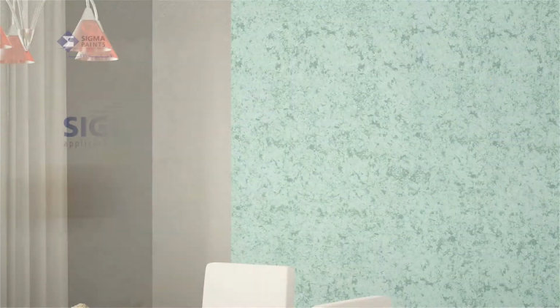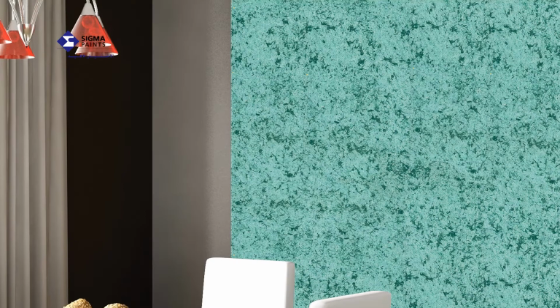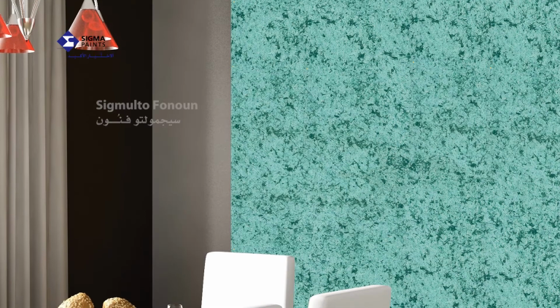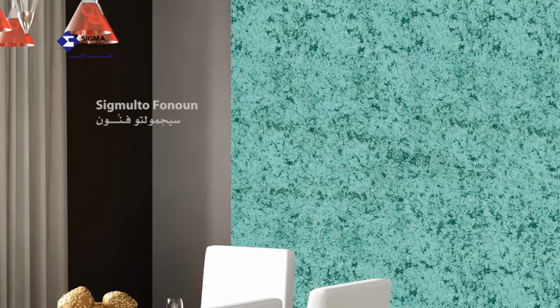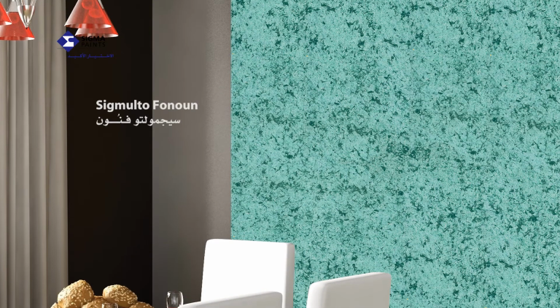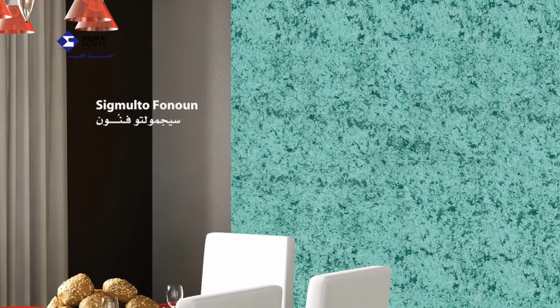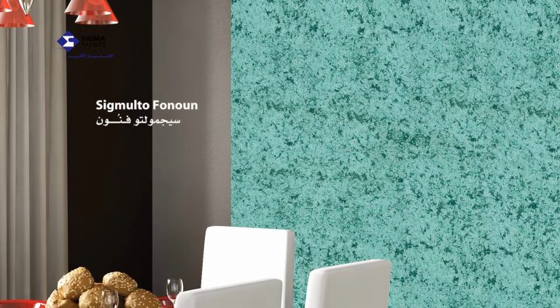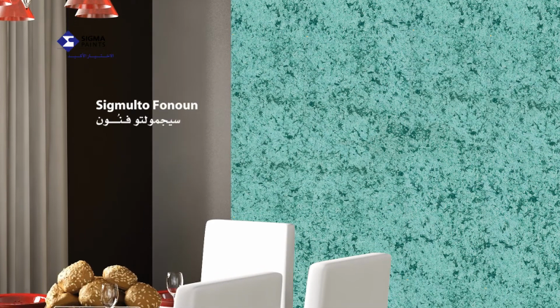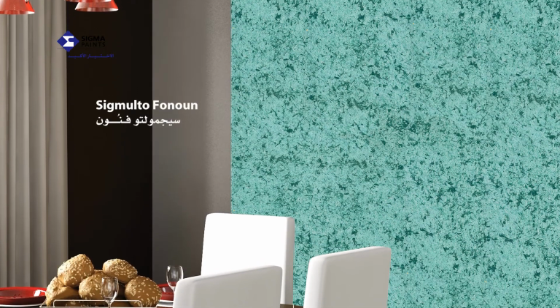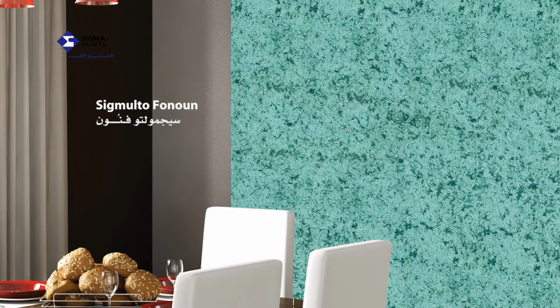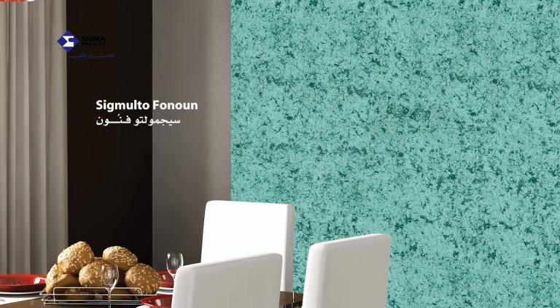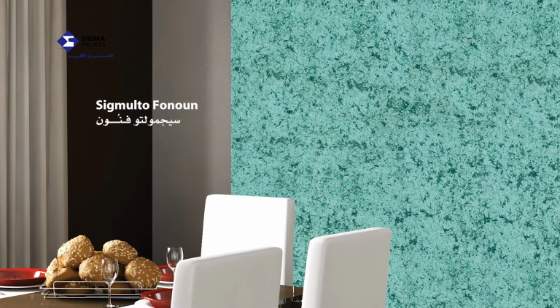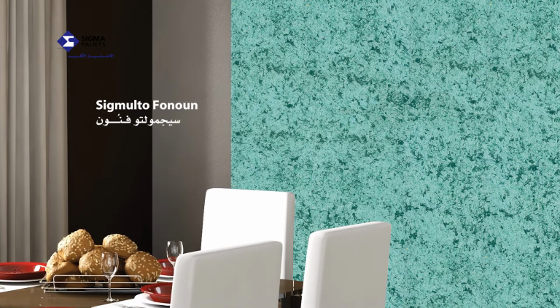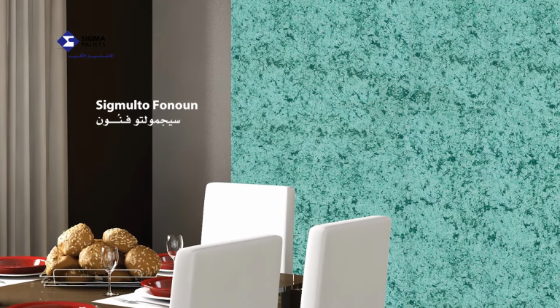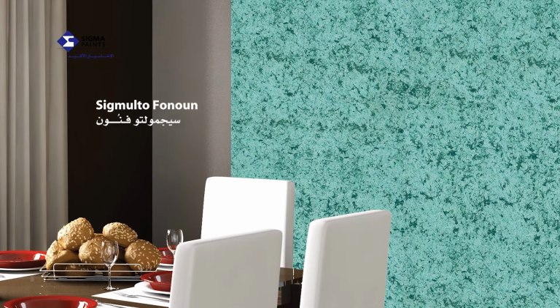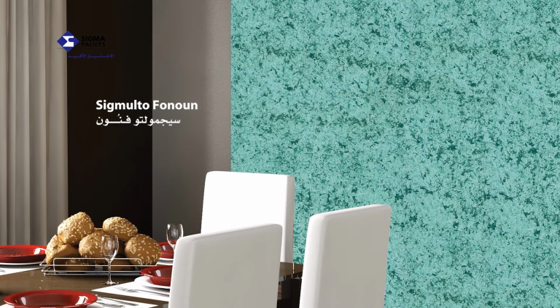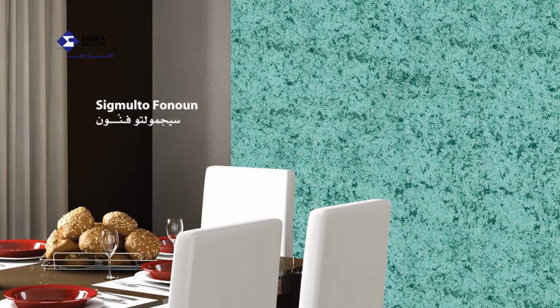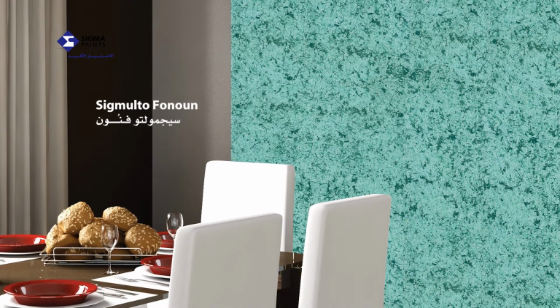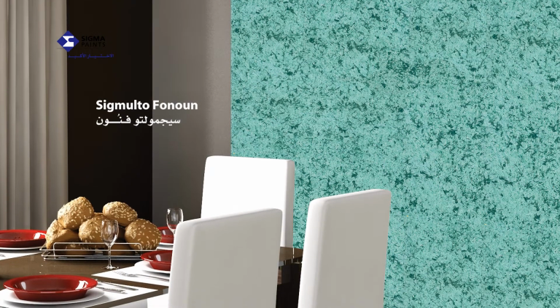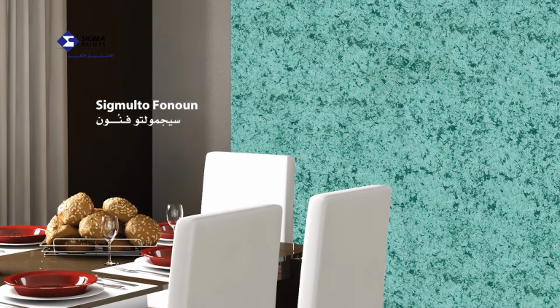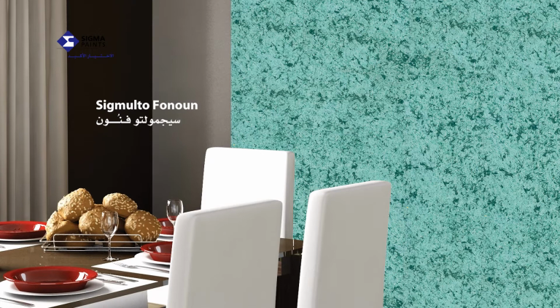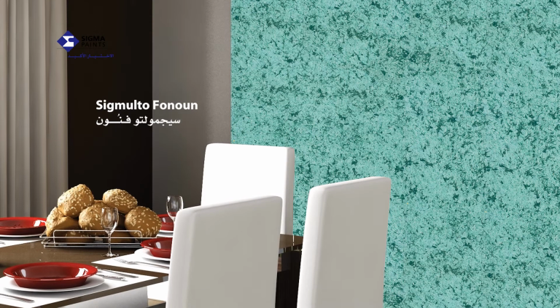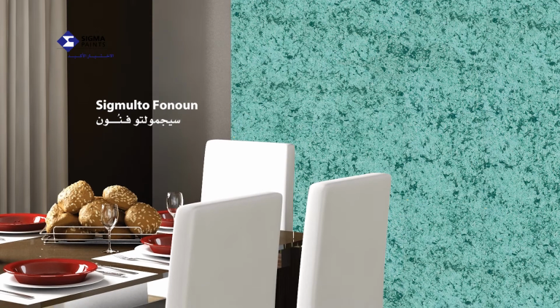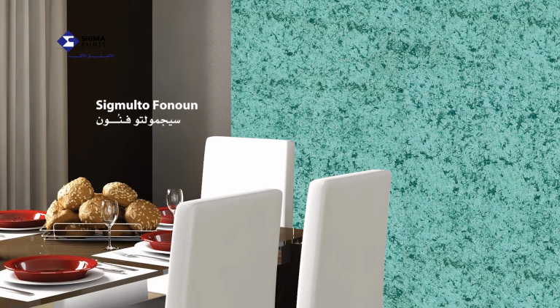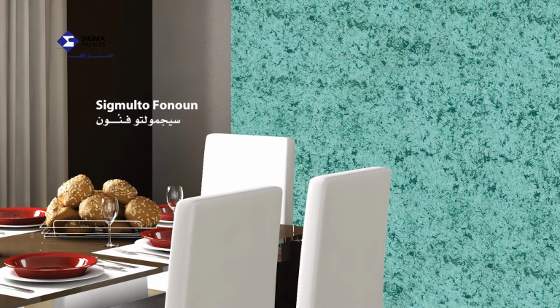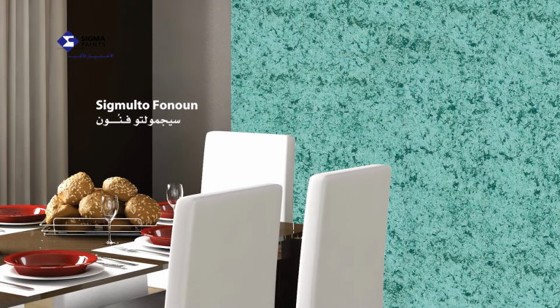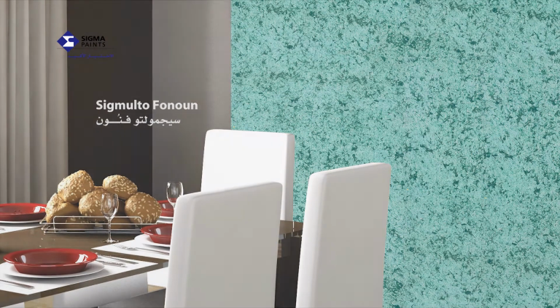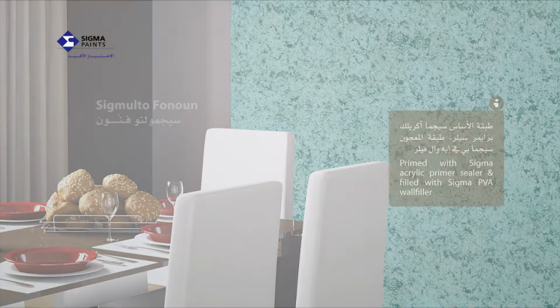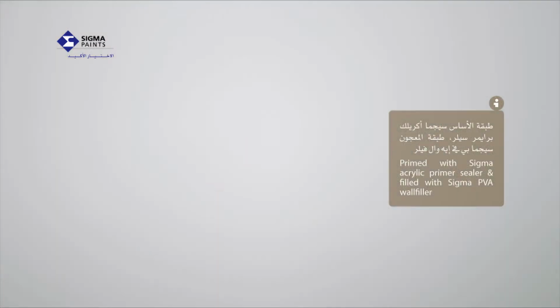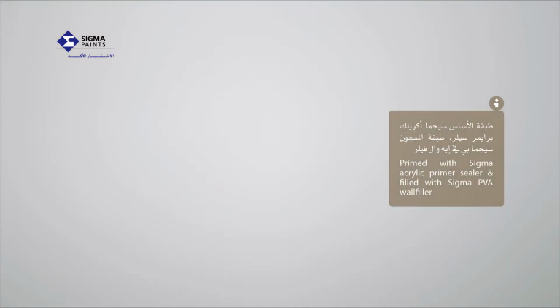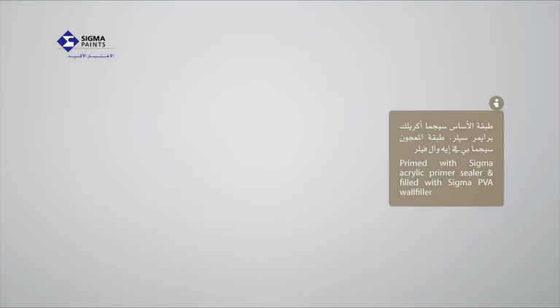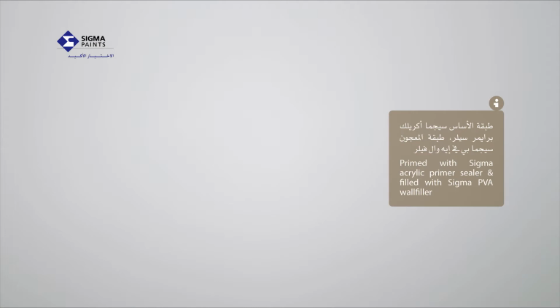Sigma Alto Fanon gives you the opportunity to create atmosphere within a place that reflects your individuality through its unique design and play on light, capturing and reflecting your feelings, personality and mood. In order to apply Sigma Alto Fanon,